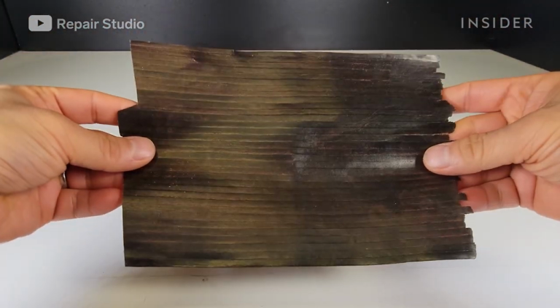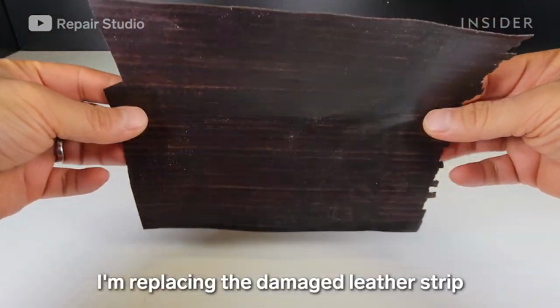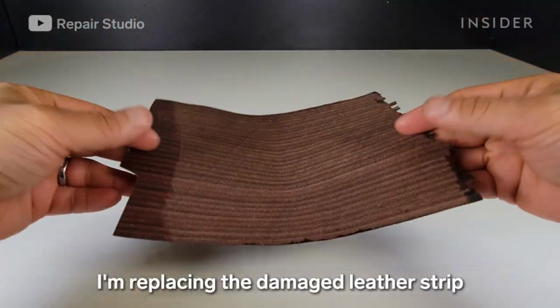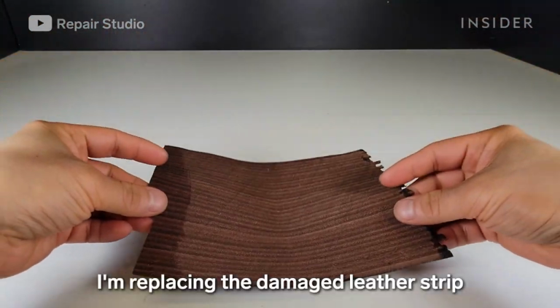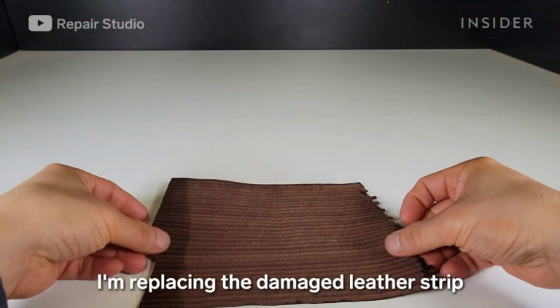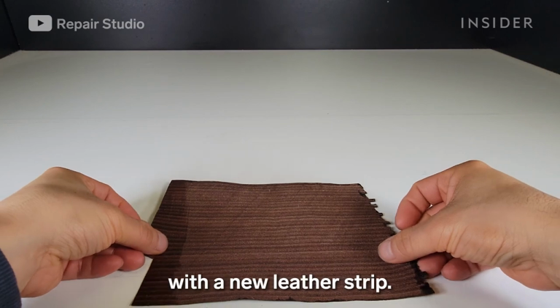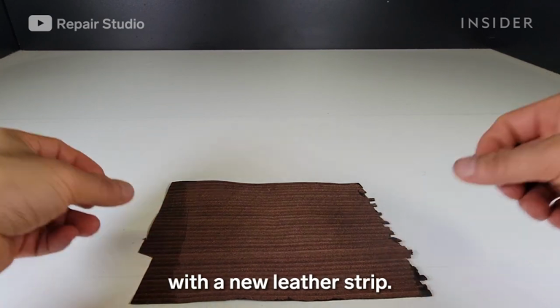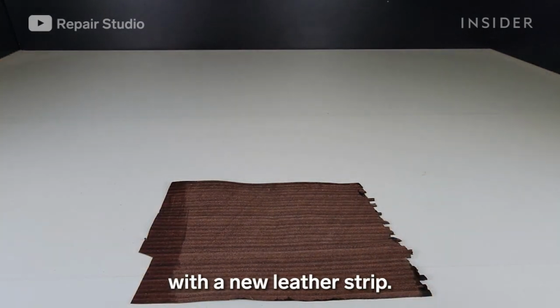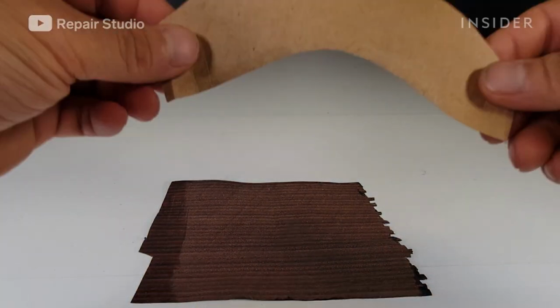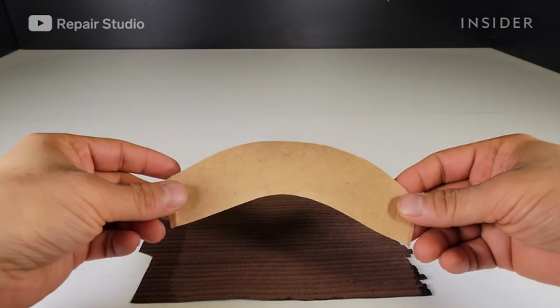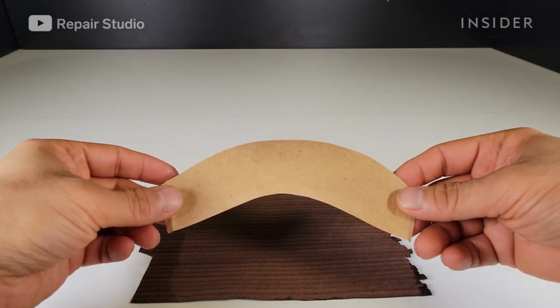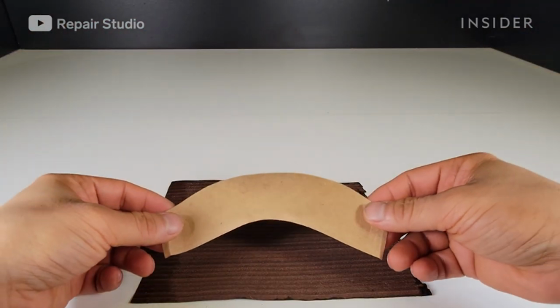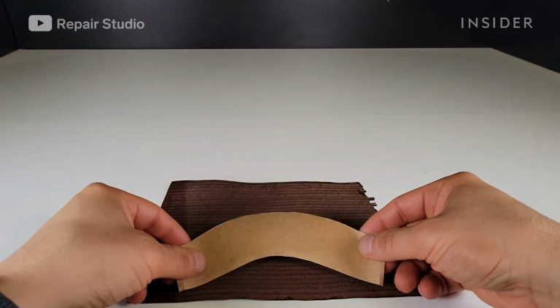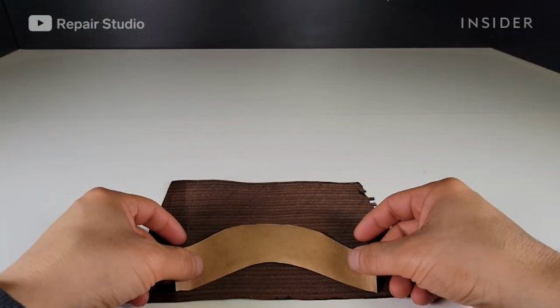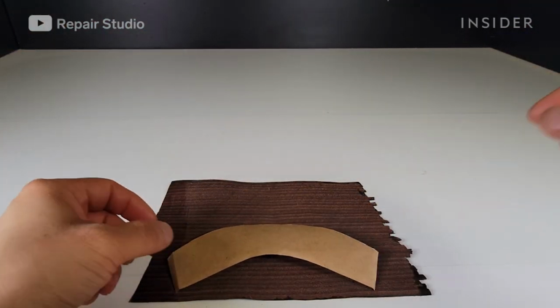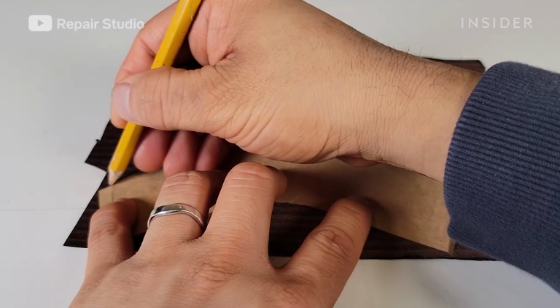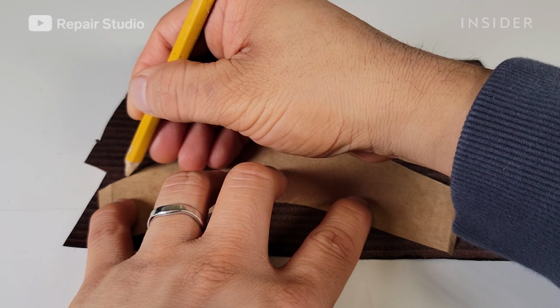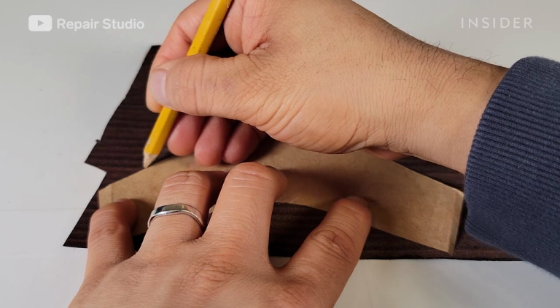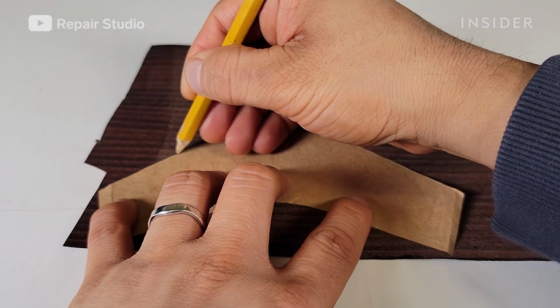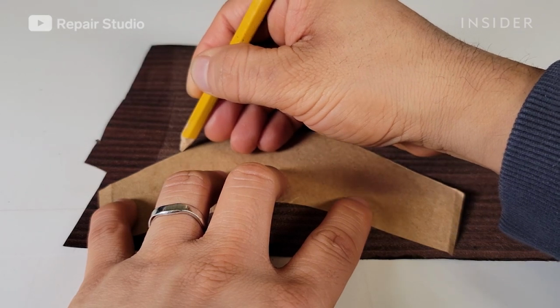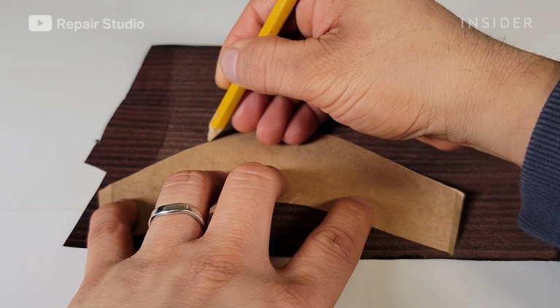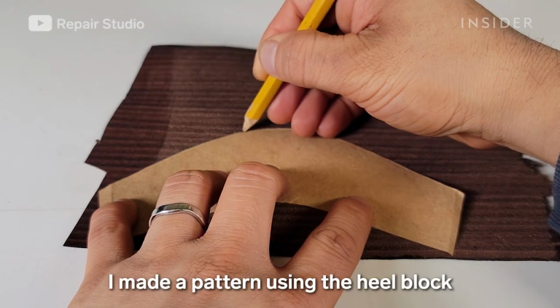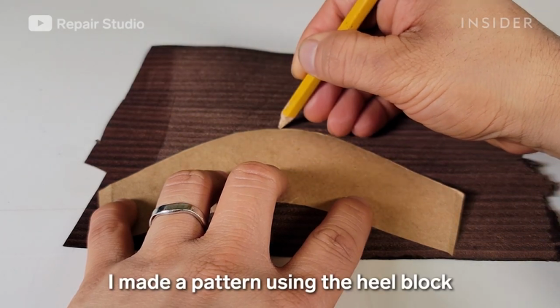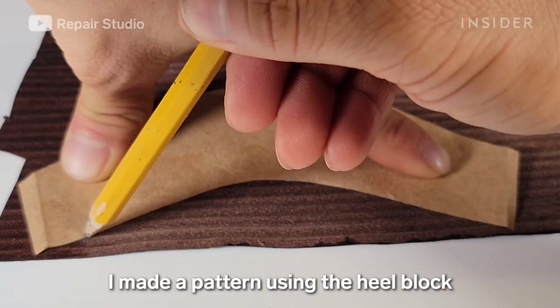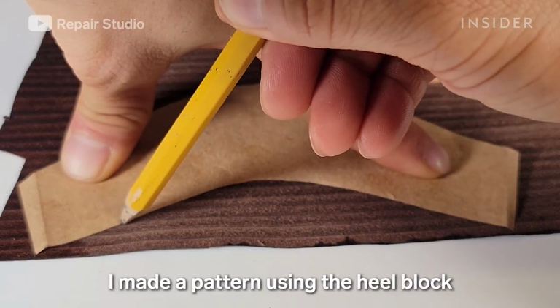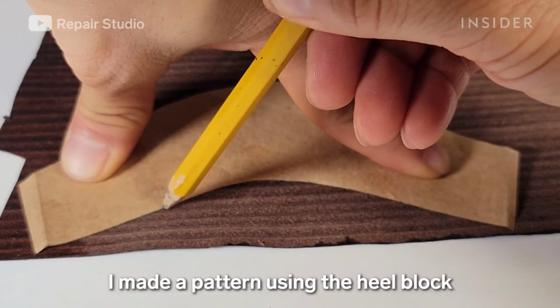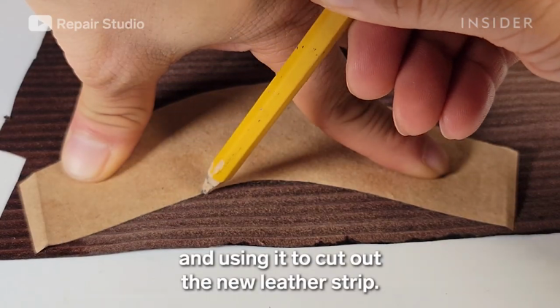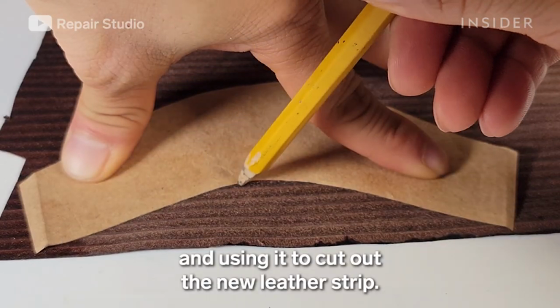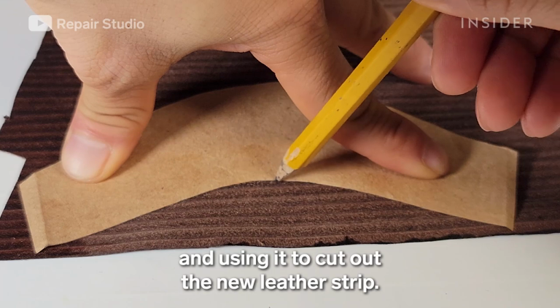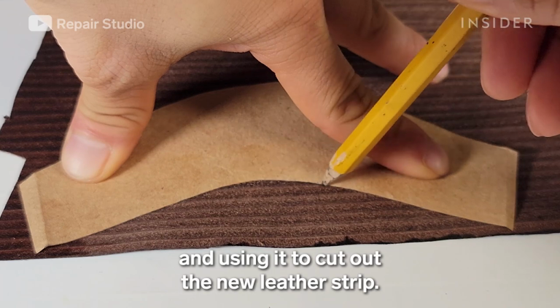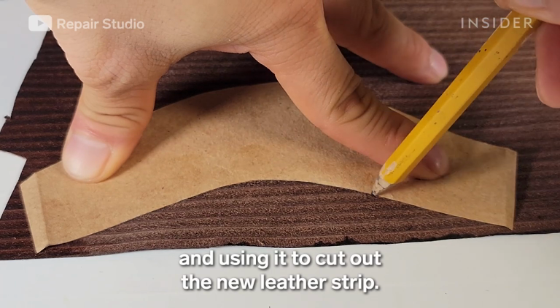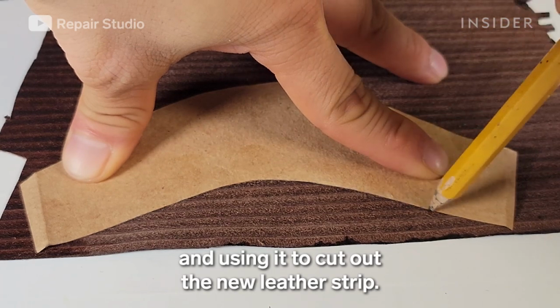I'm replacing the damaged leather strip with a new leather strip. I made a pattern using the heel block and used it to cut out the new leather strip.